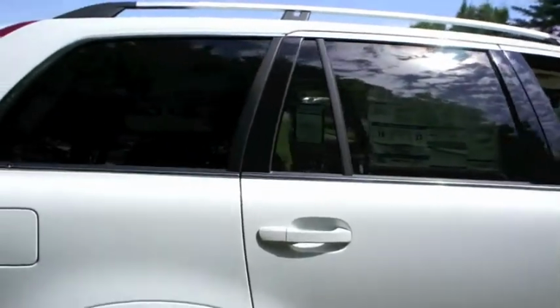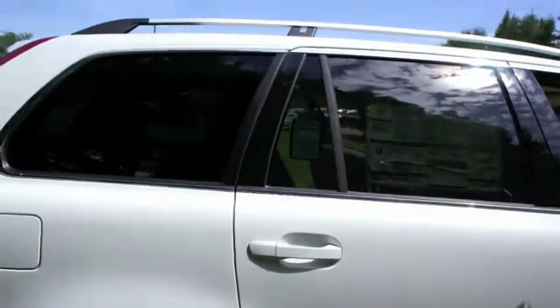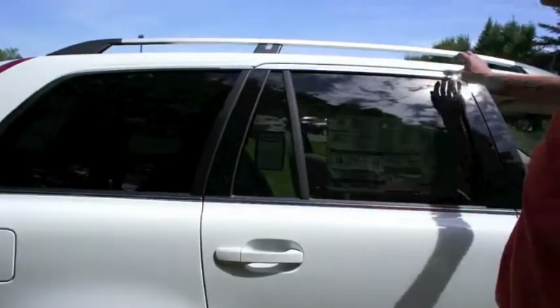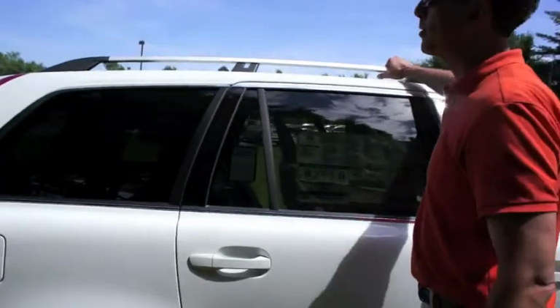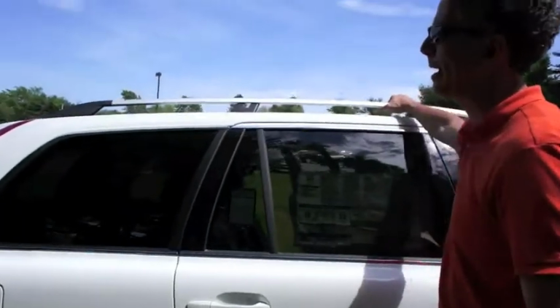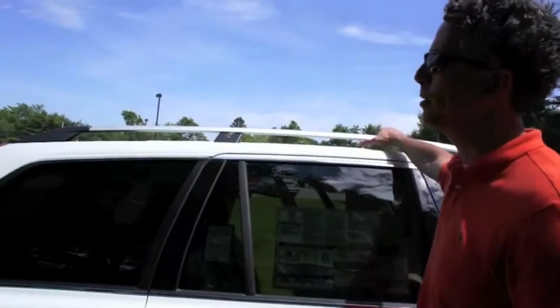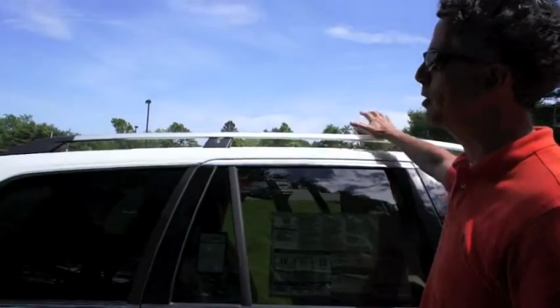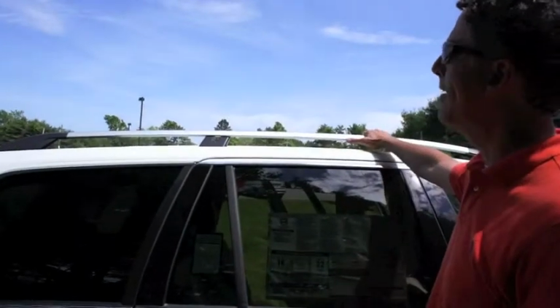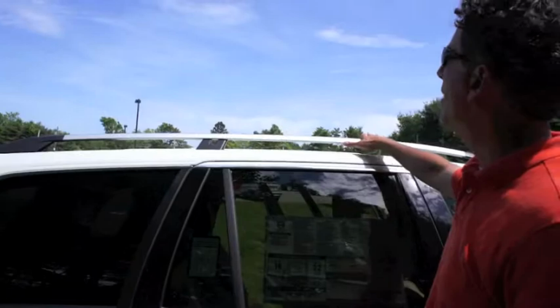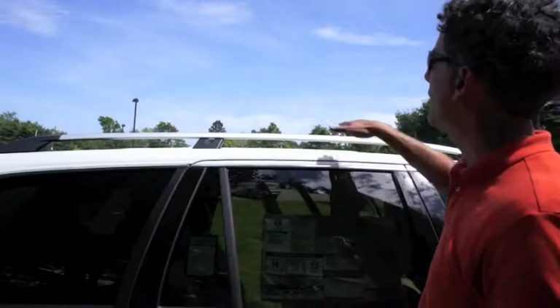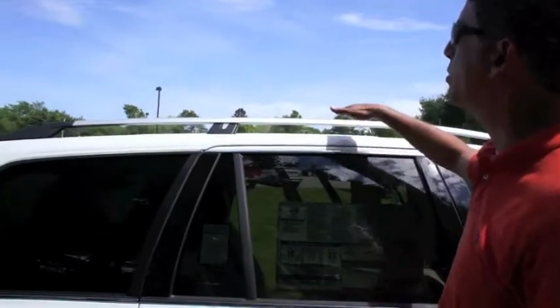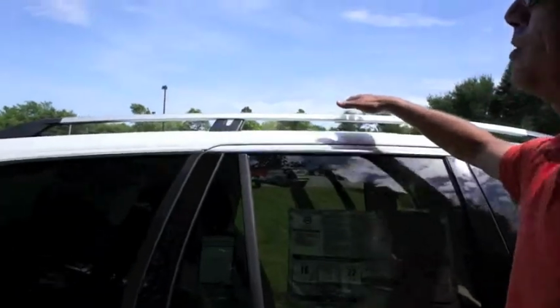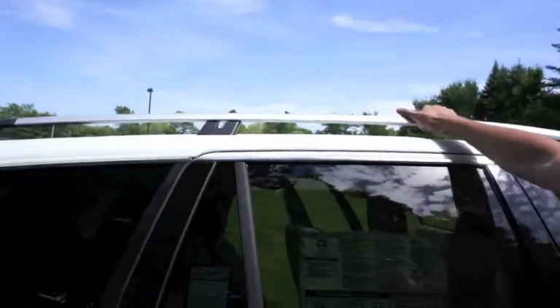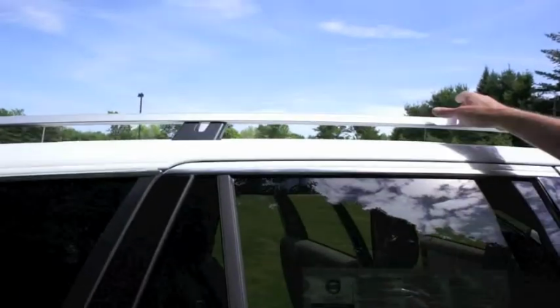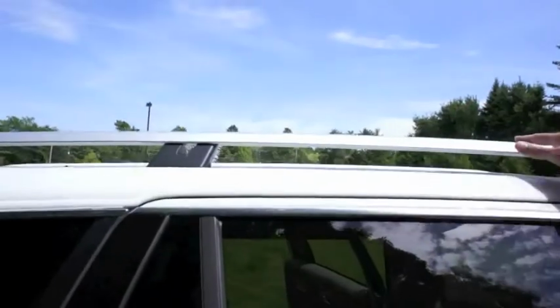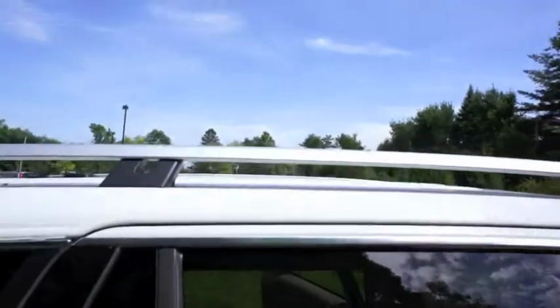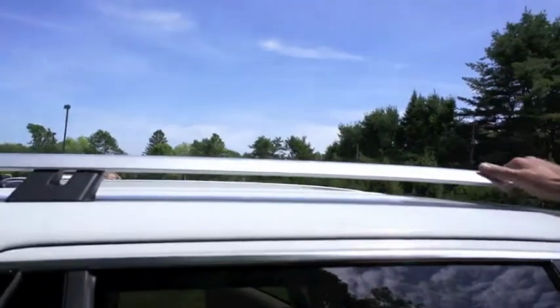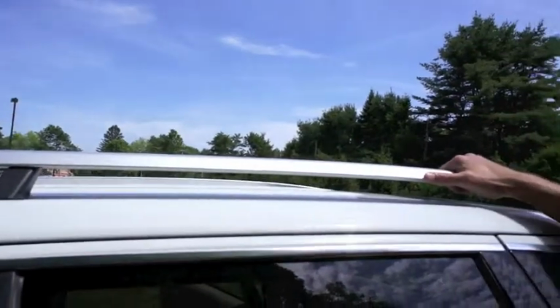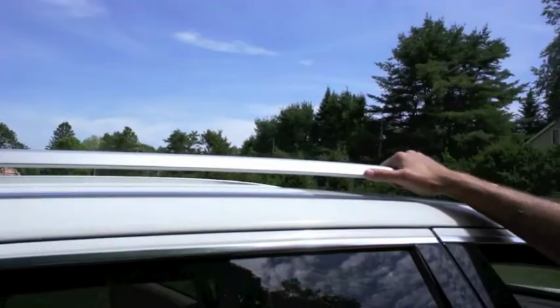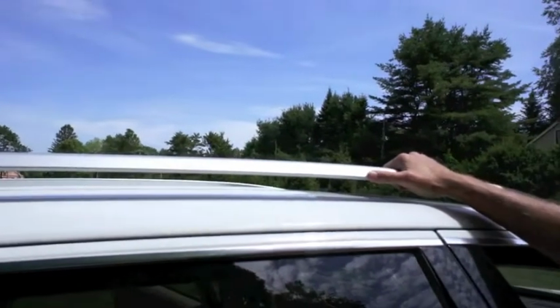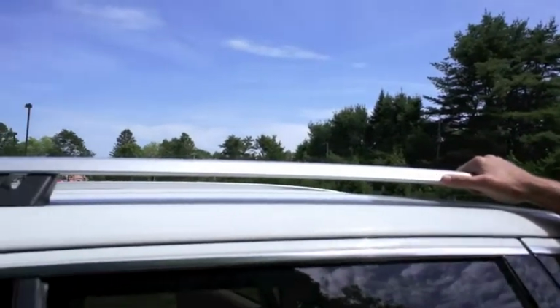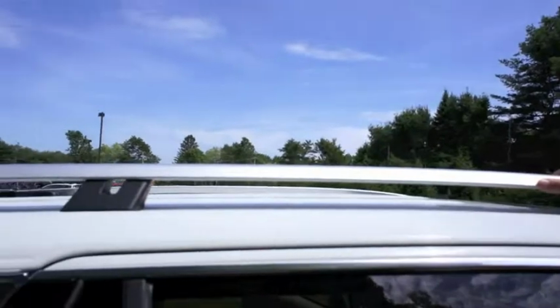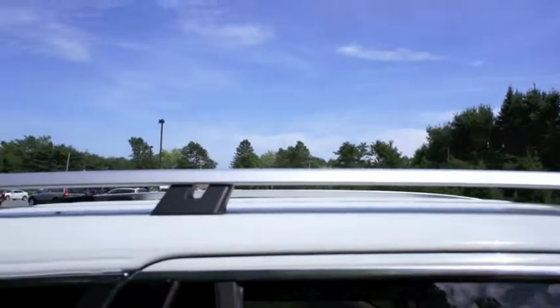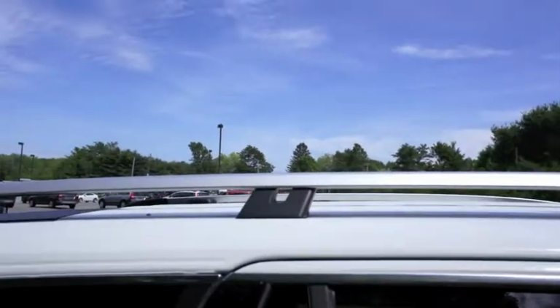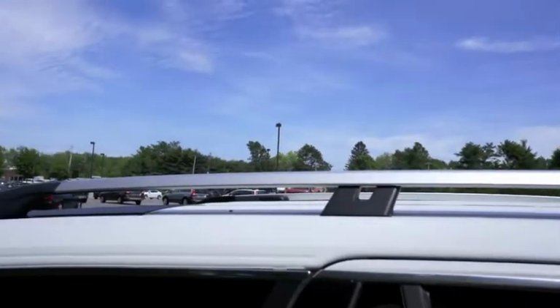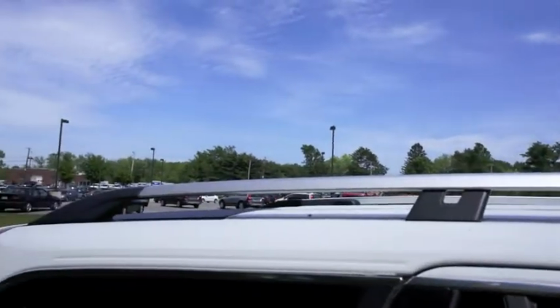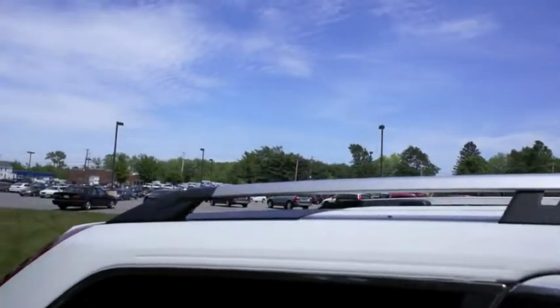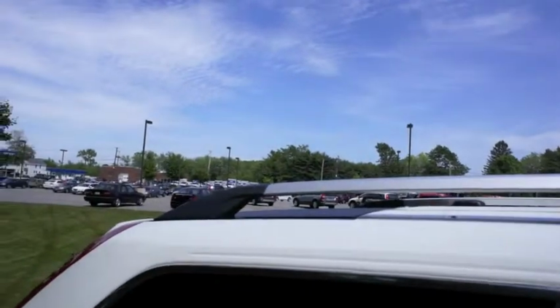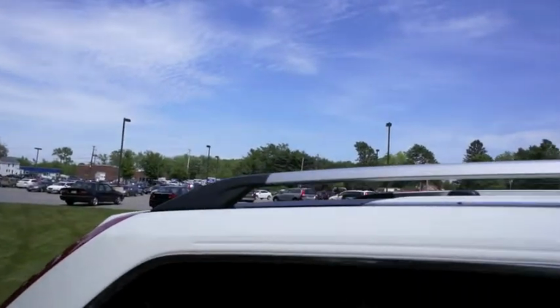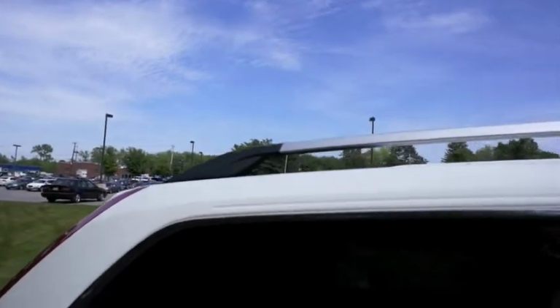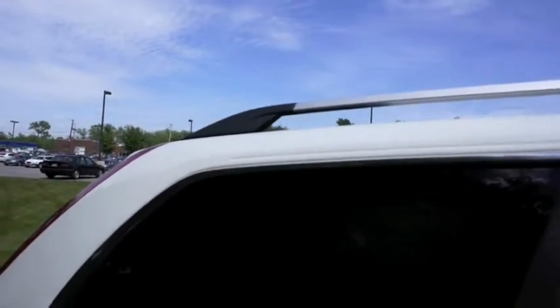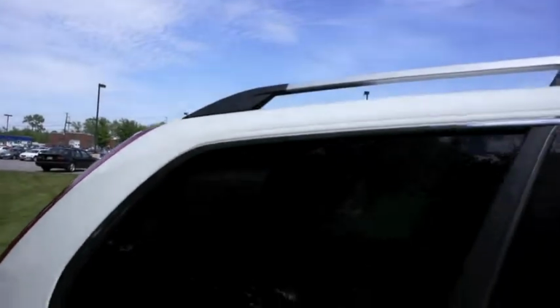The roof rails do hold 220 pounds — I know you had mentioned that. The cross bars are an accessory; you can get square bars or oval bars. Oval bars are a little bit more quiet, but if you have previous Thule accessories, they will only fit on the square bars.